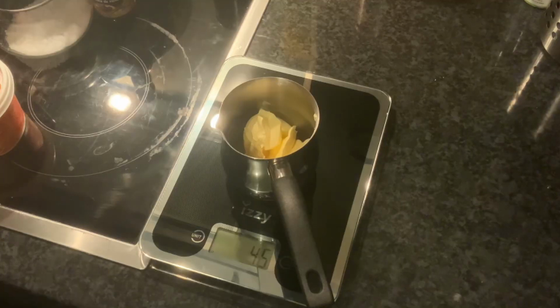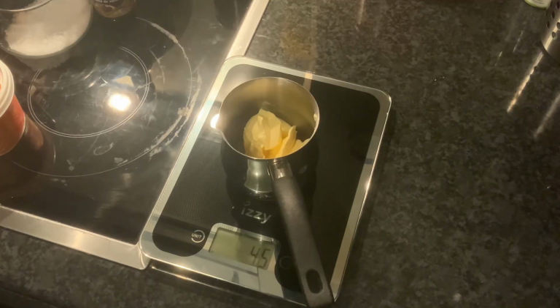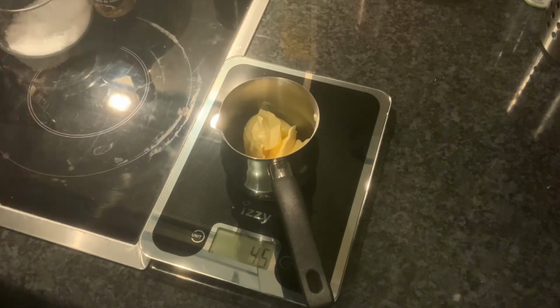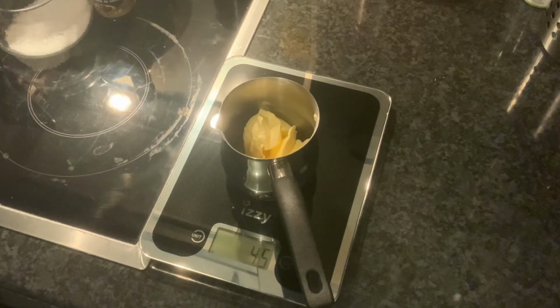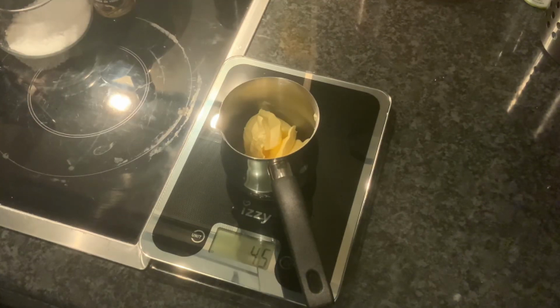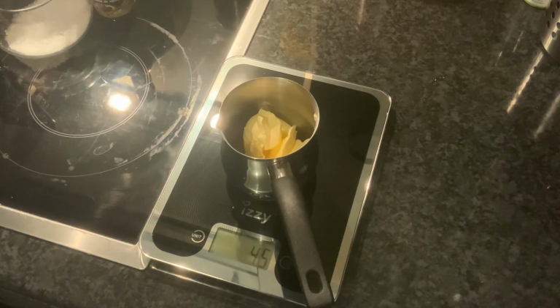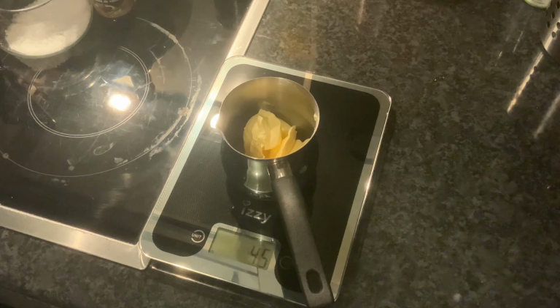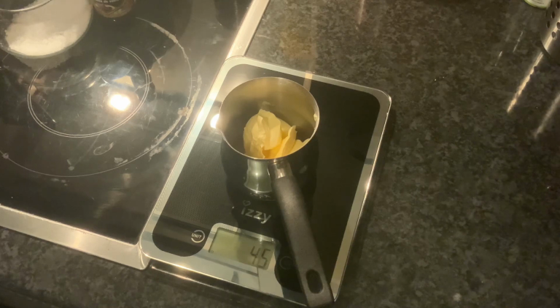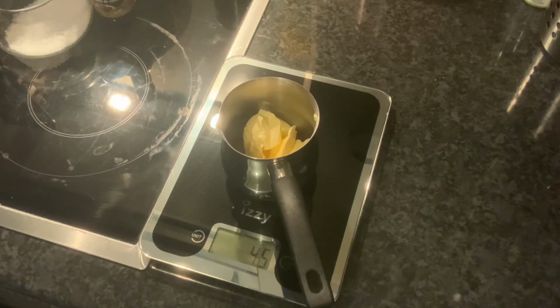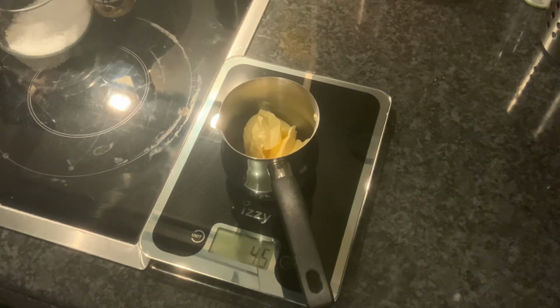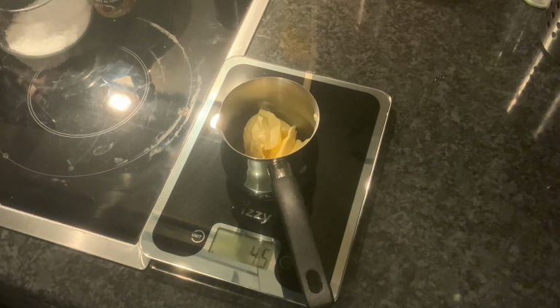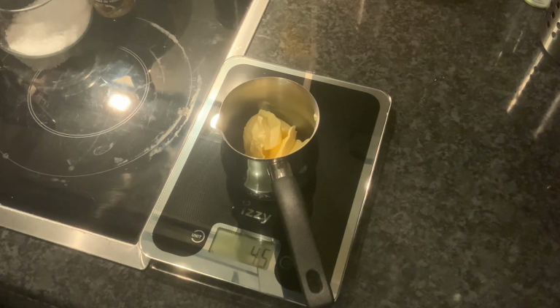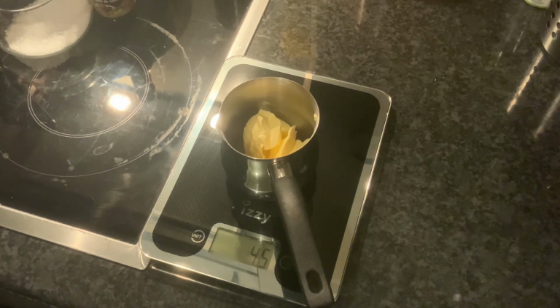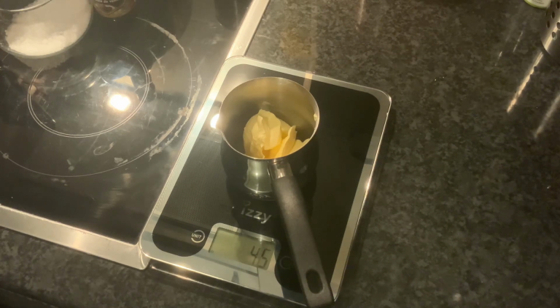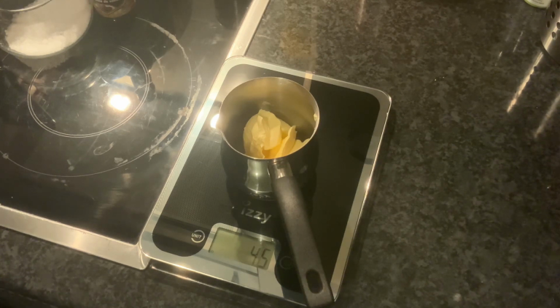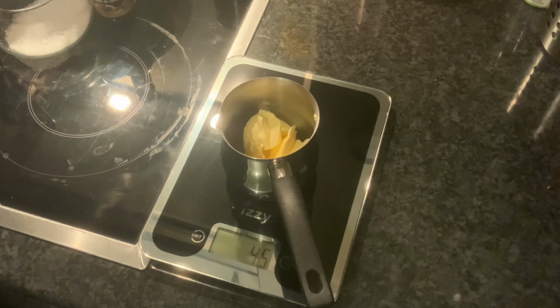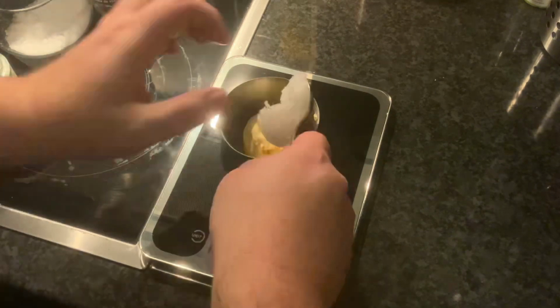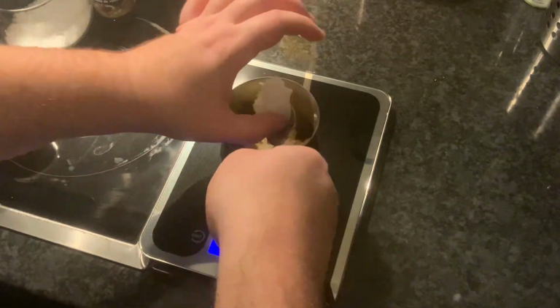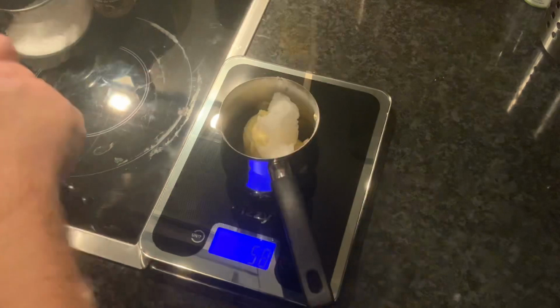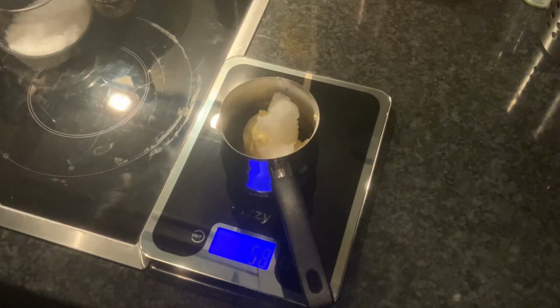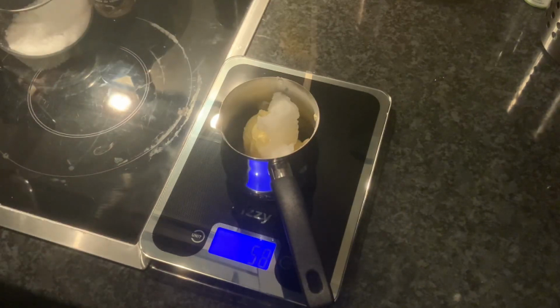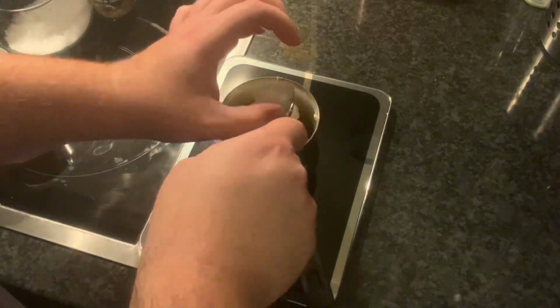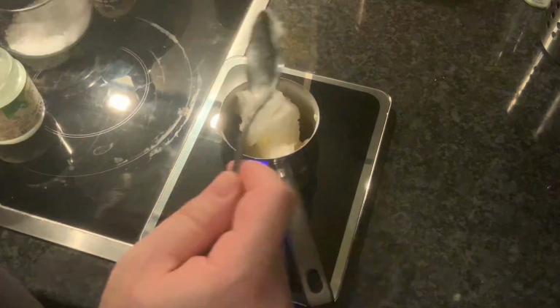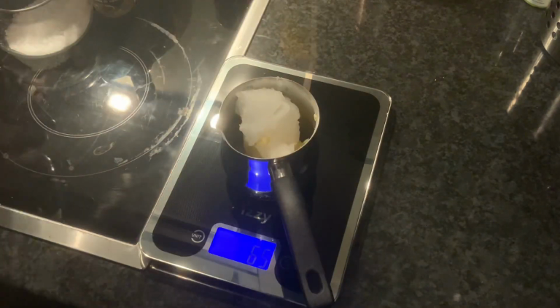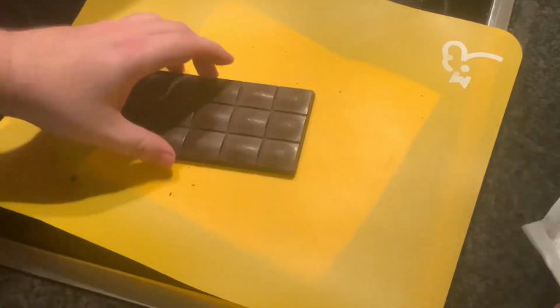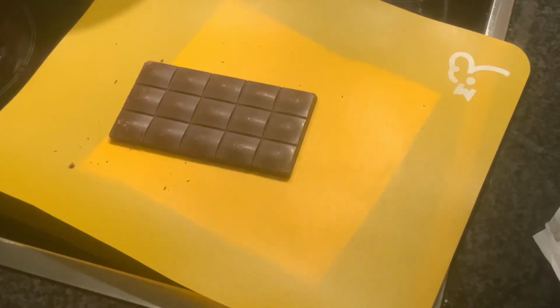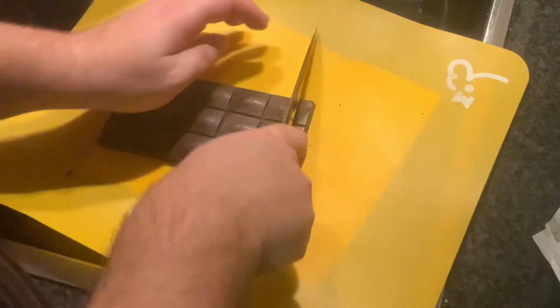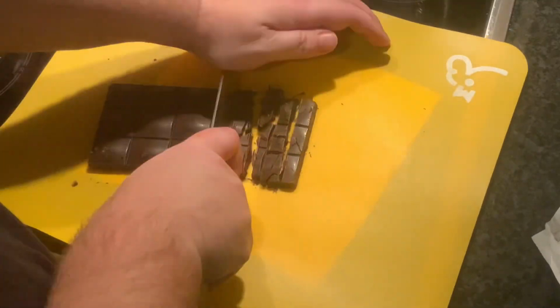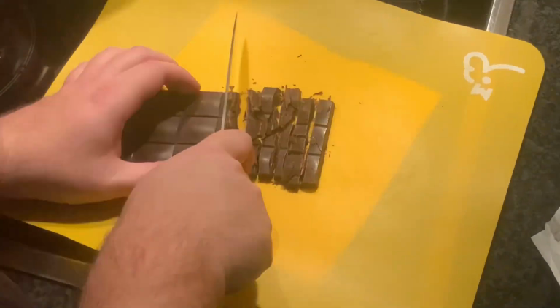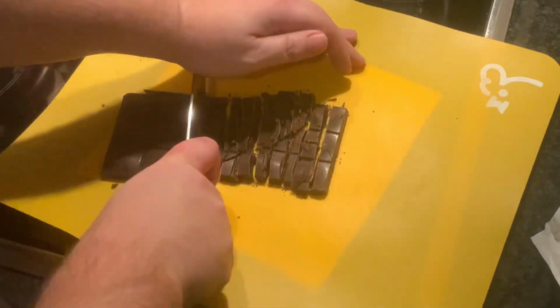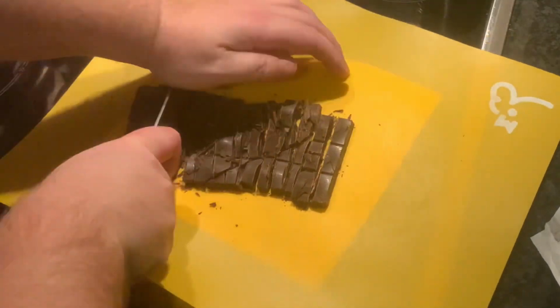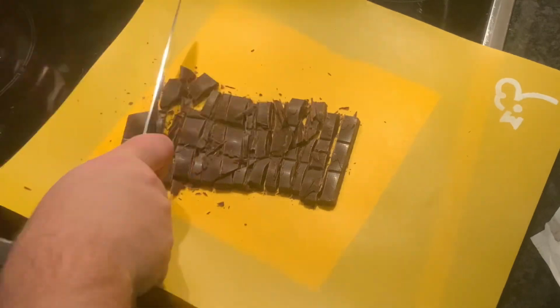In a small pot or pan, melt together 50 grams of vegan margarine and 65 grams of coconut oil. If you will be using an entire bar of dark chocolate, chop it into smaller pieces like I do.